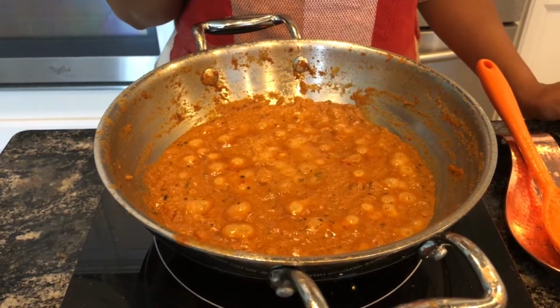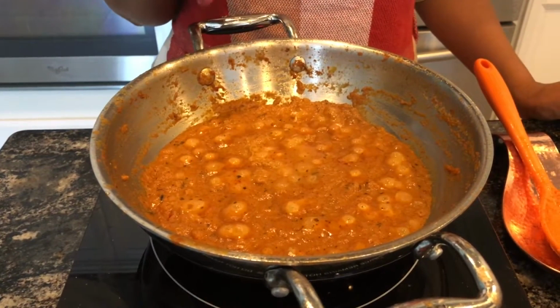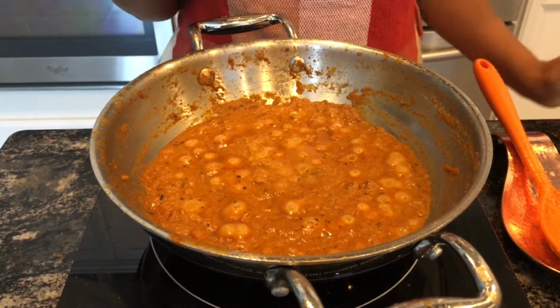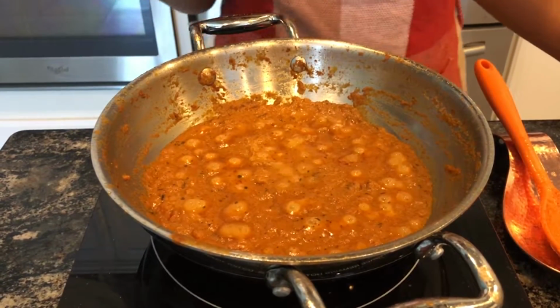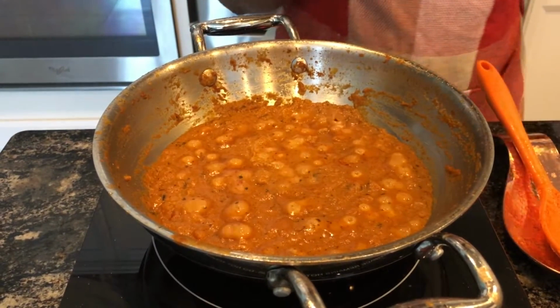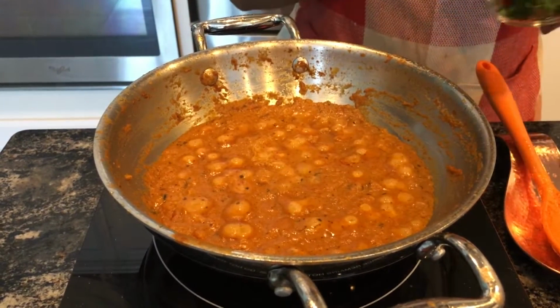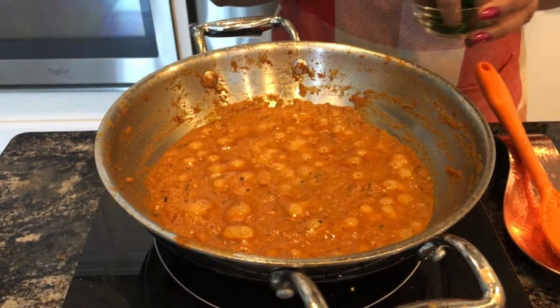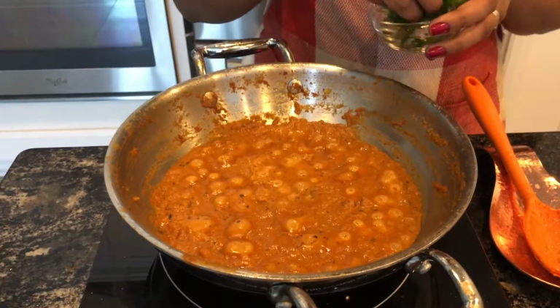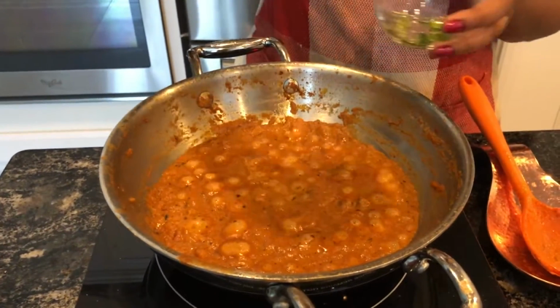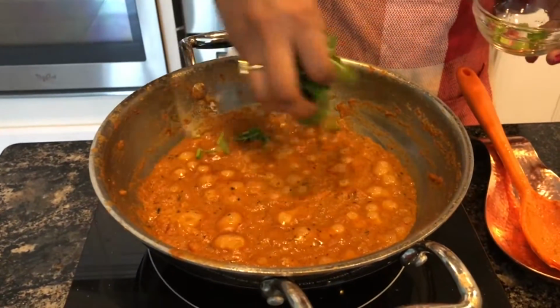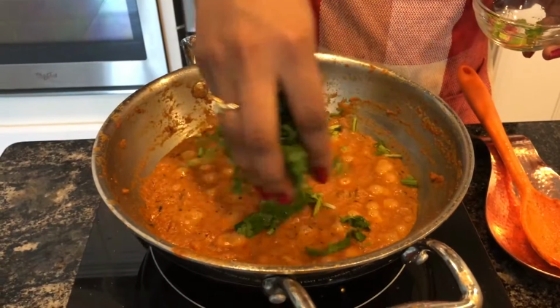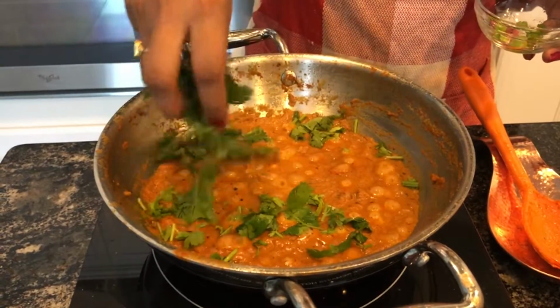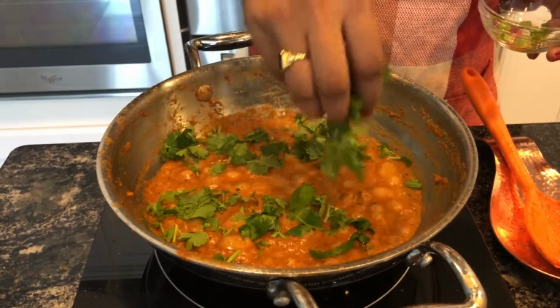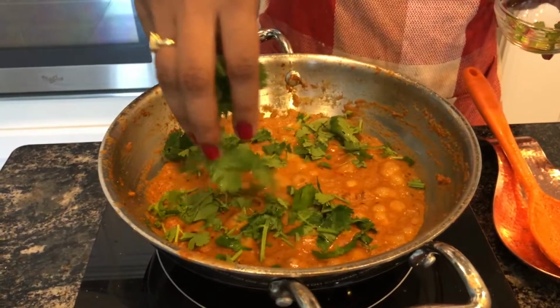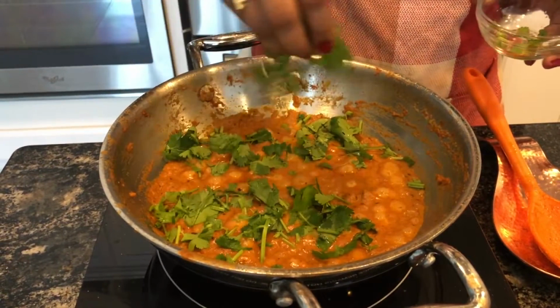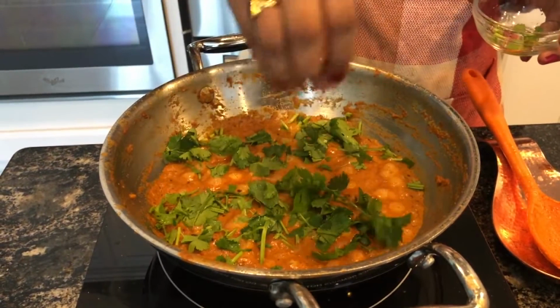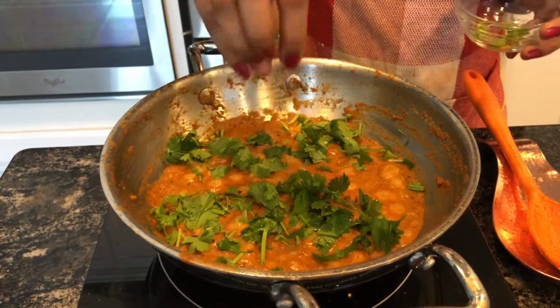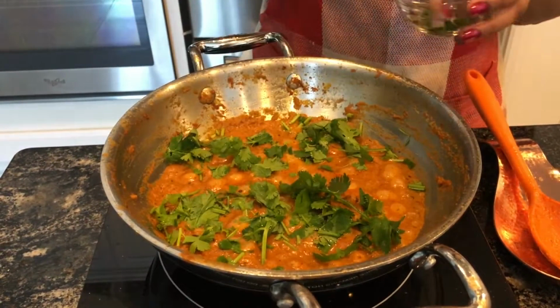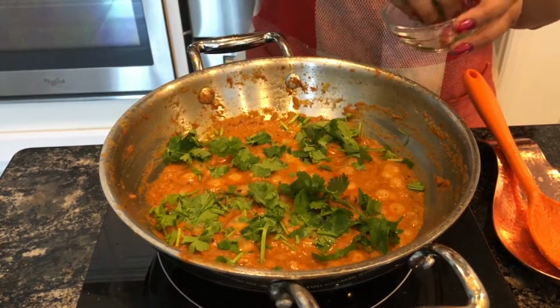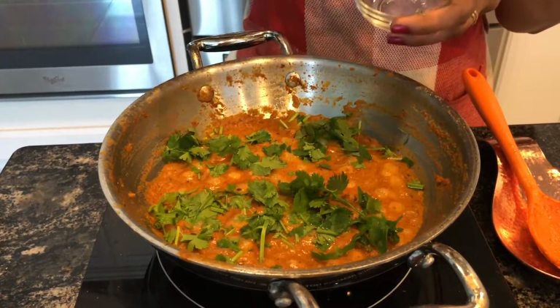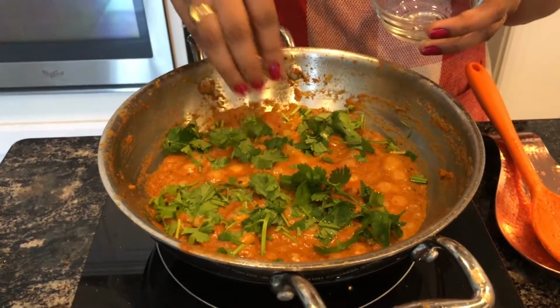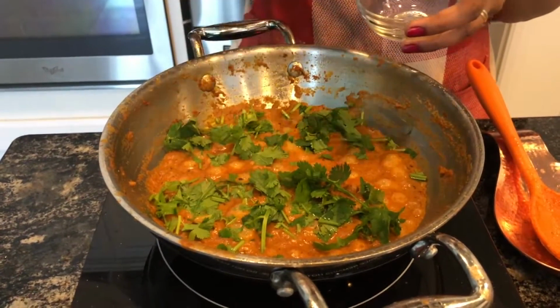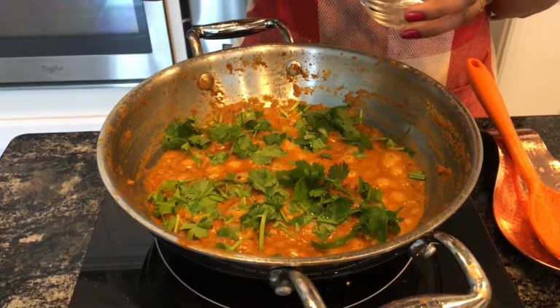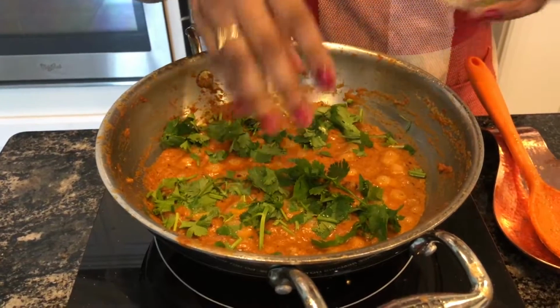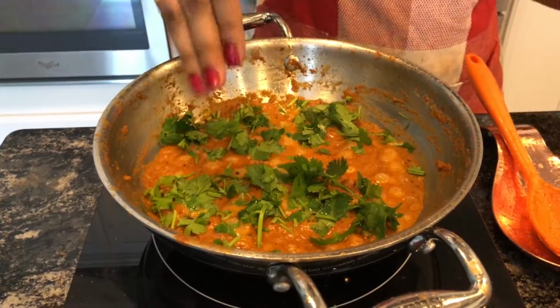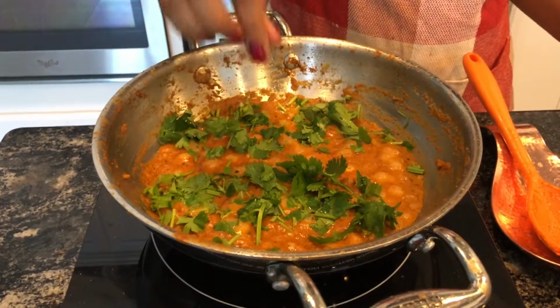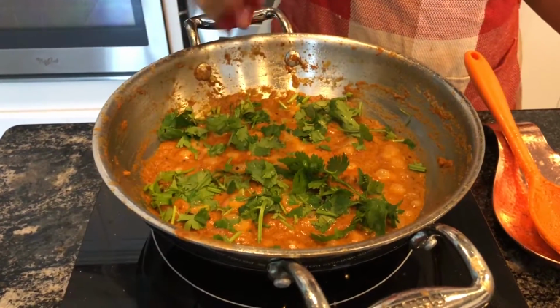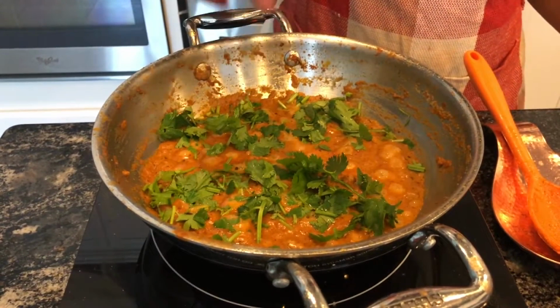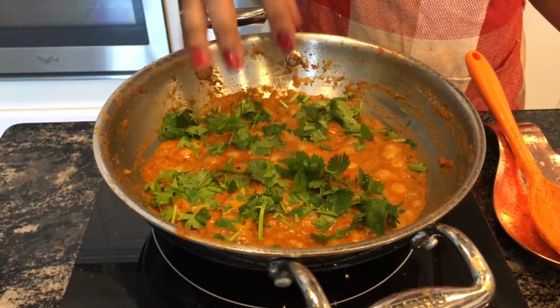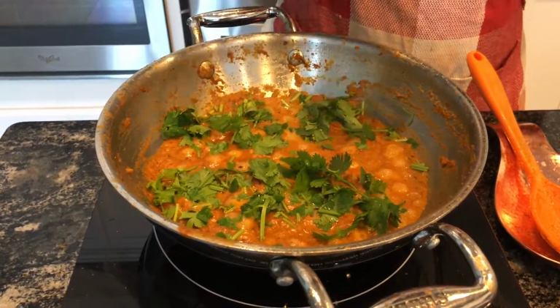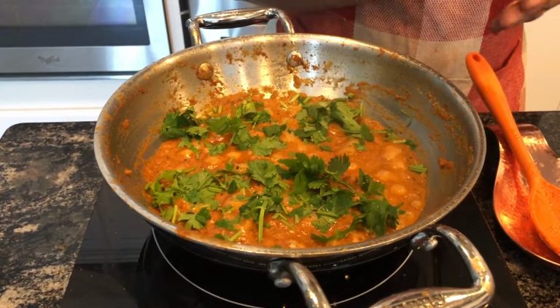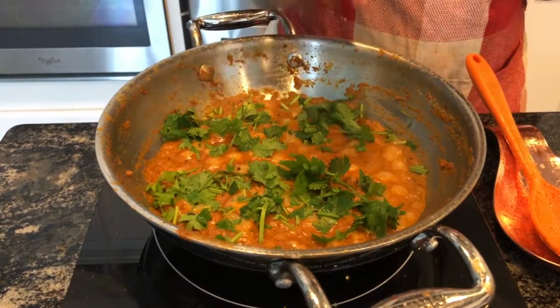So this is ready to be served. I am going to top it off with coriander leaves. And turn off the stove.